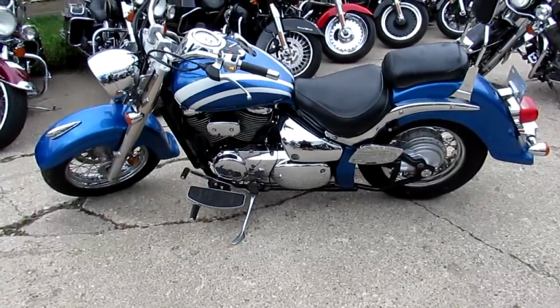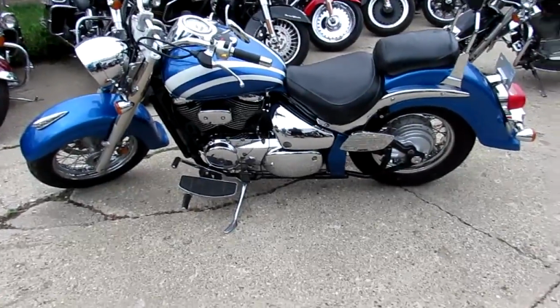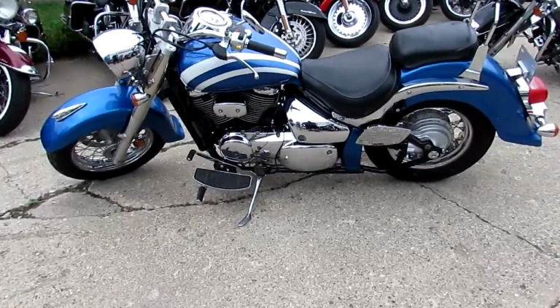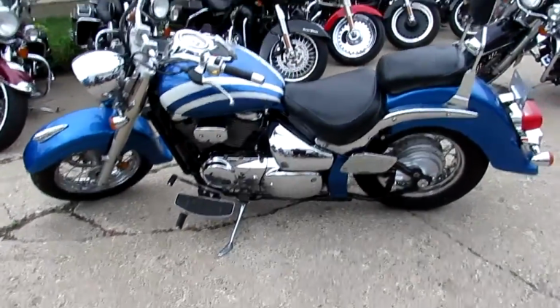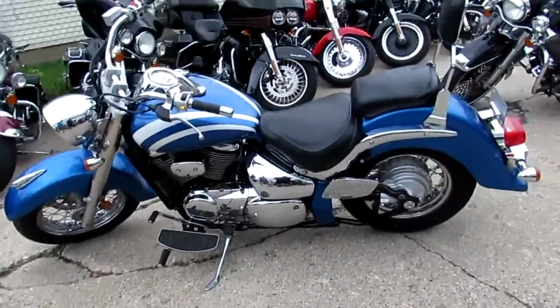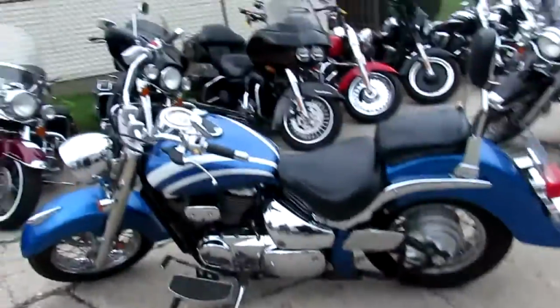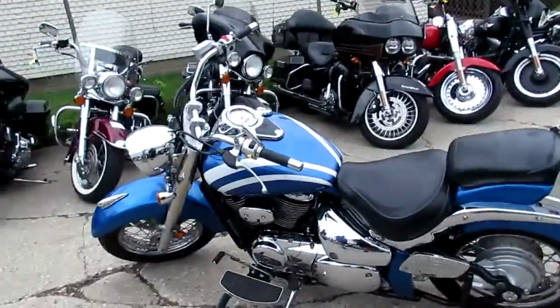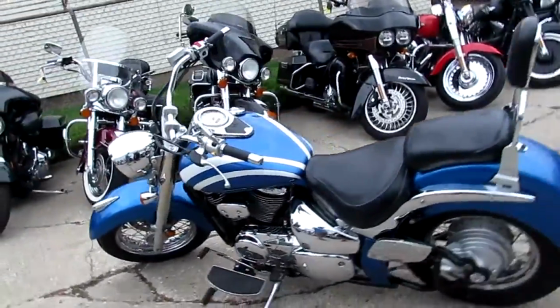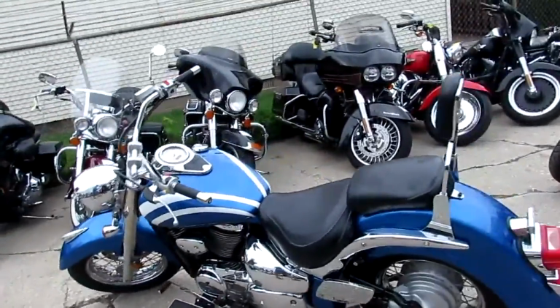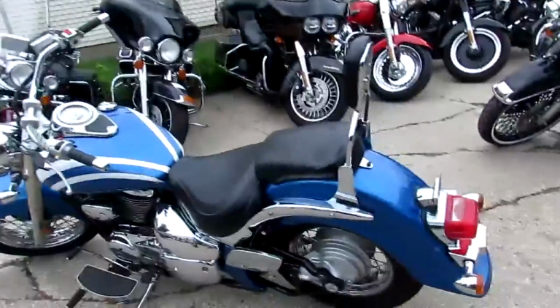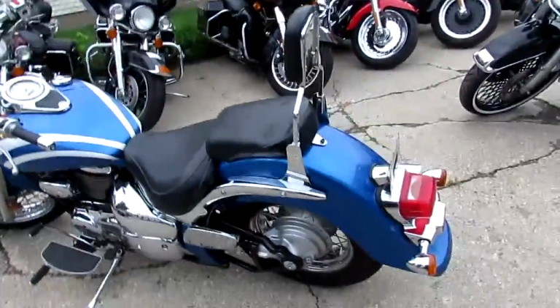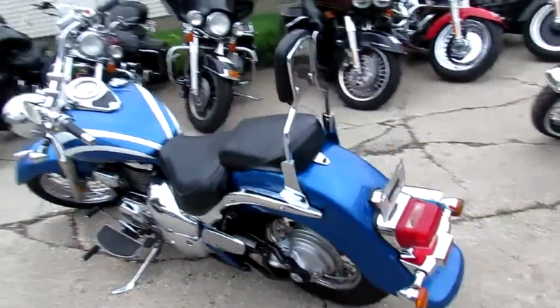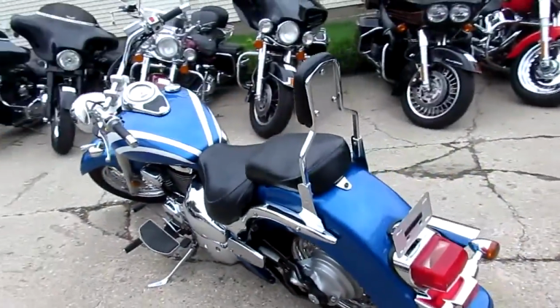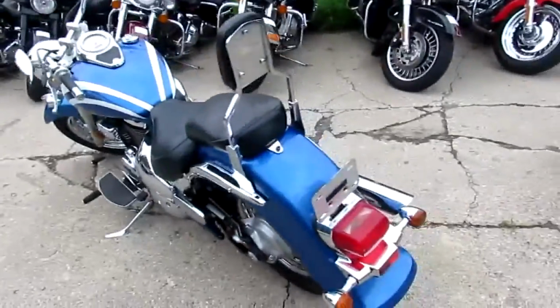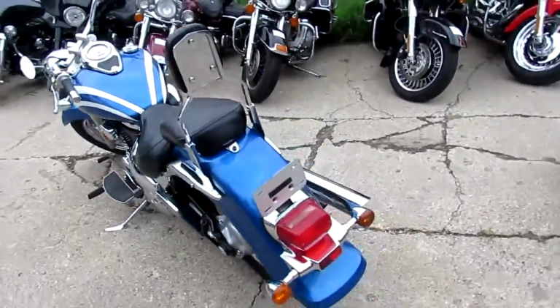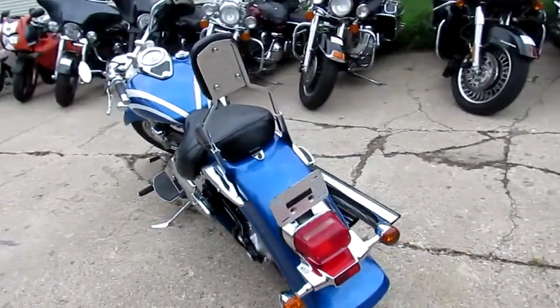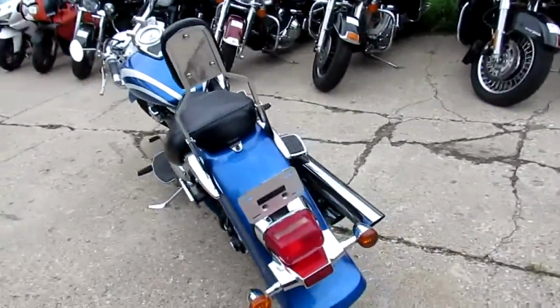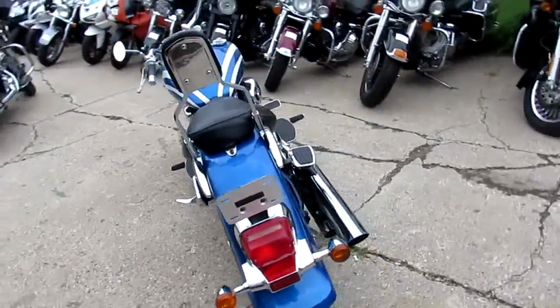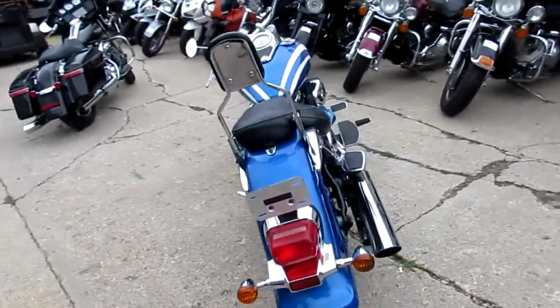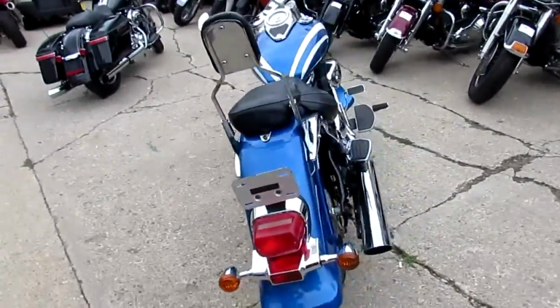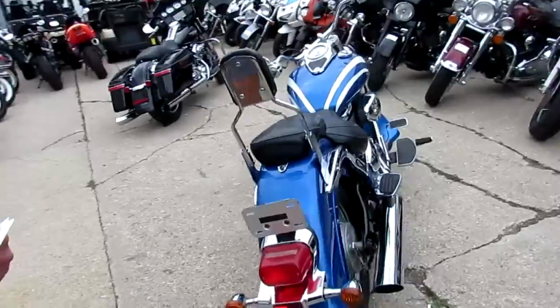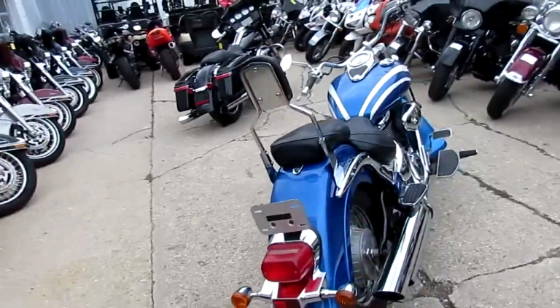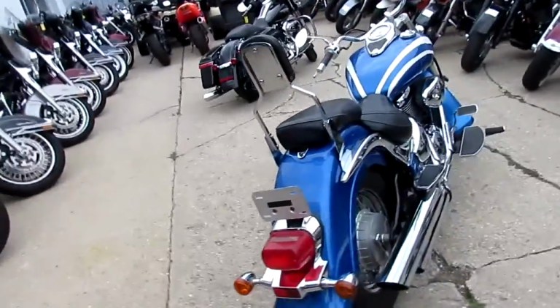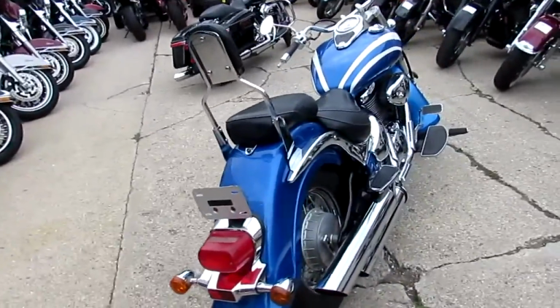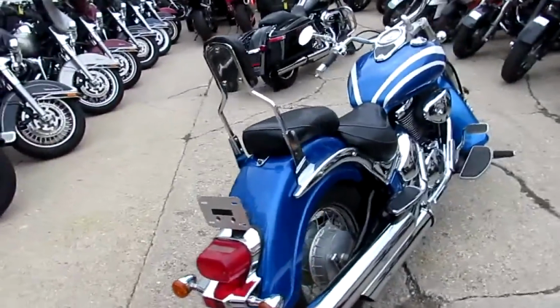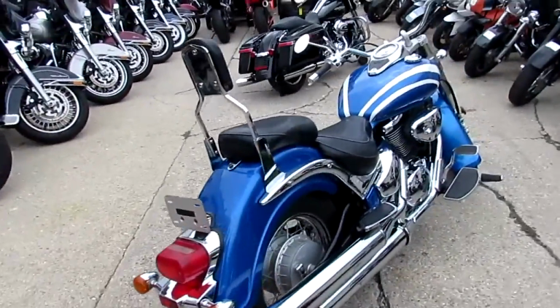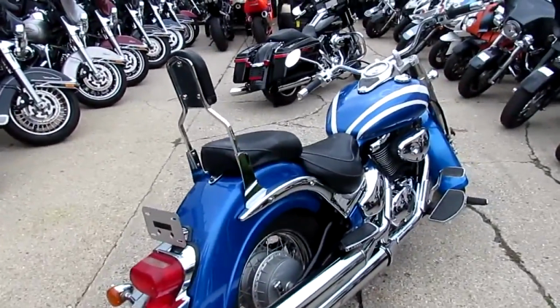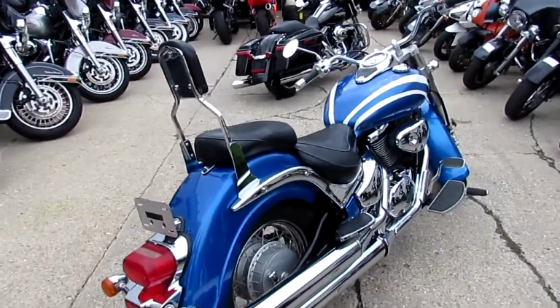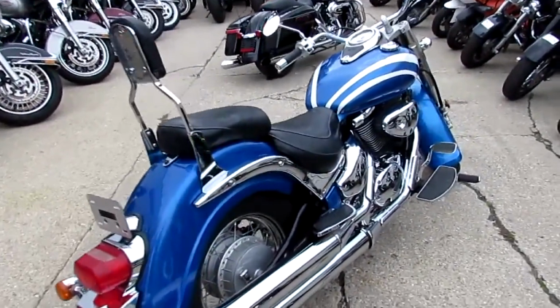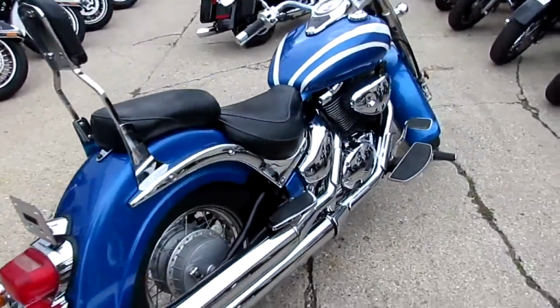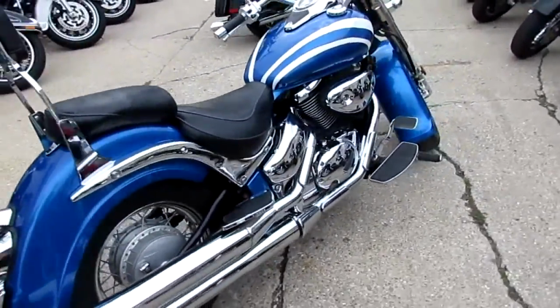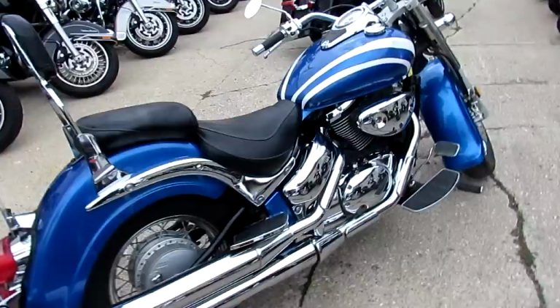Anybody looking for a nice cruiser, we got it here at Approval Power Sports. One we're doing a video on is a 2007 Suzuki Boulevard. It's a VL800, so 800cc. Runs strong, needs nothing. Shines bright, it's got tons of chrome.